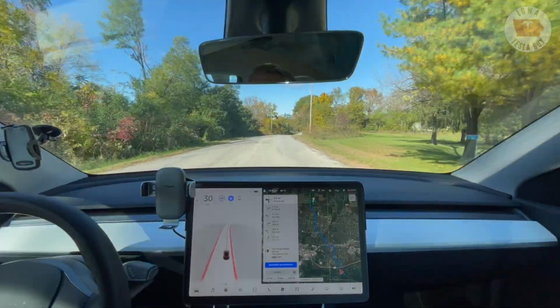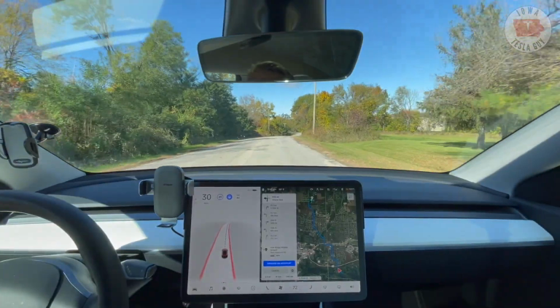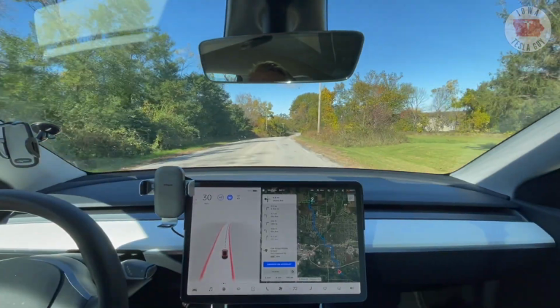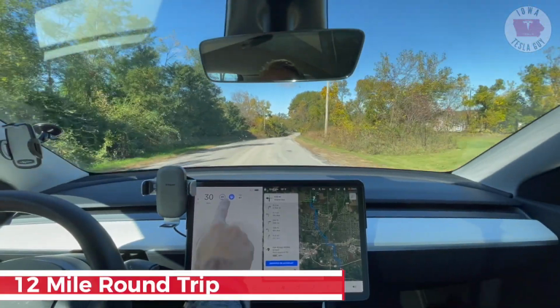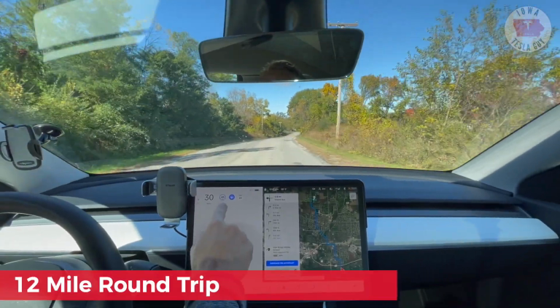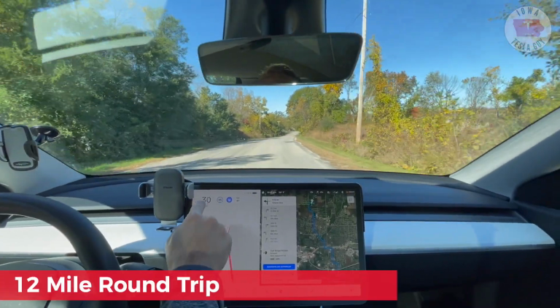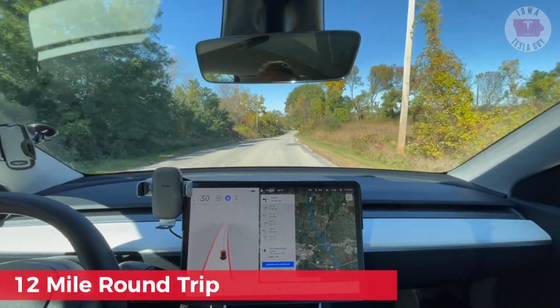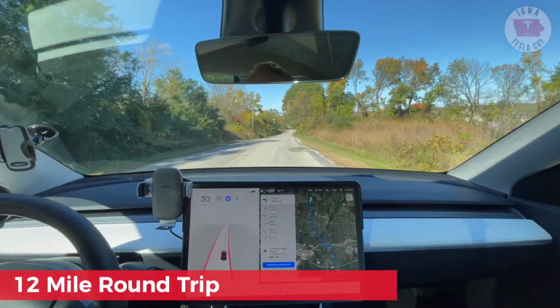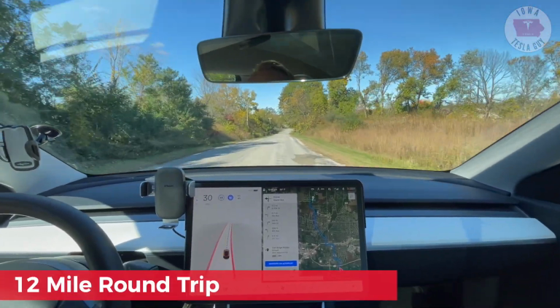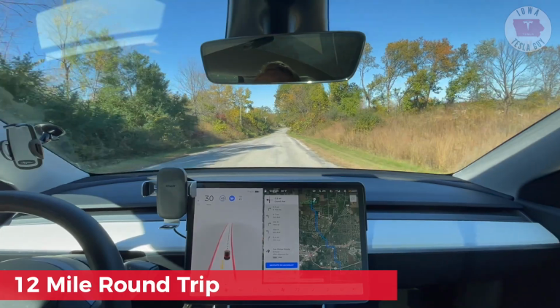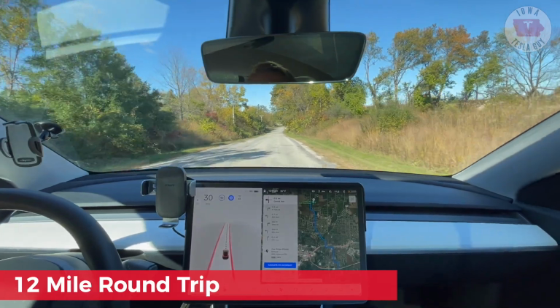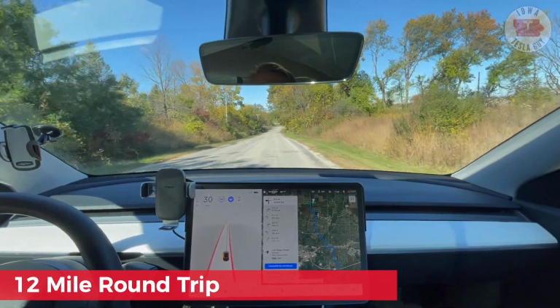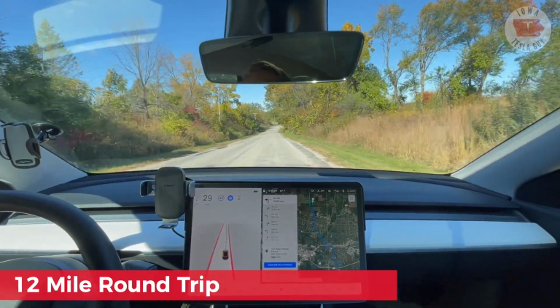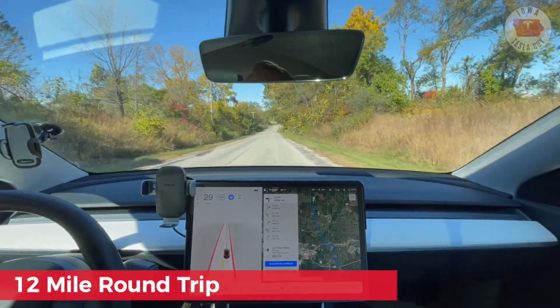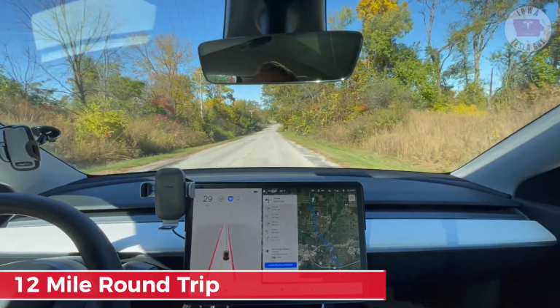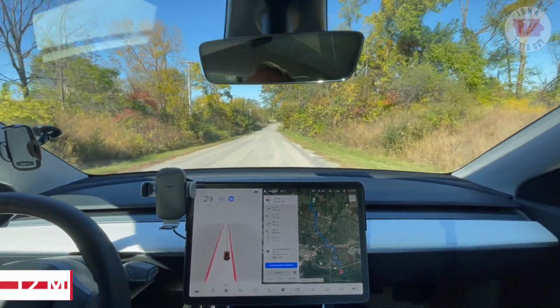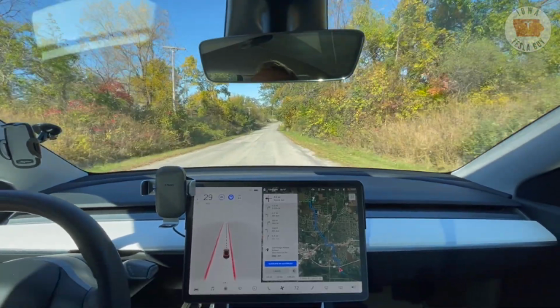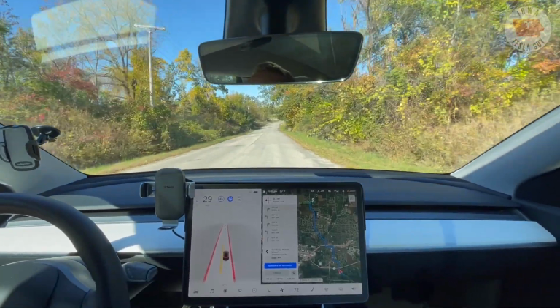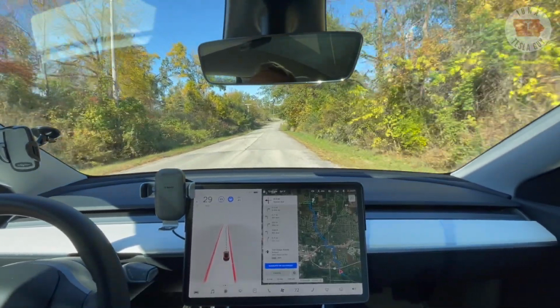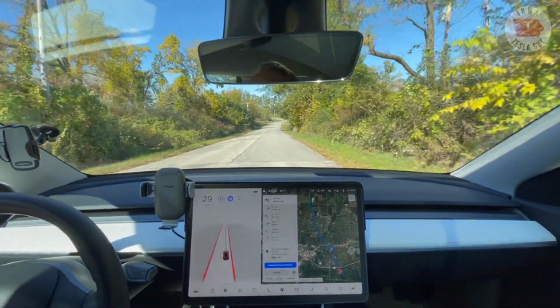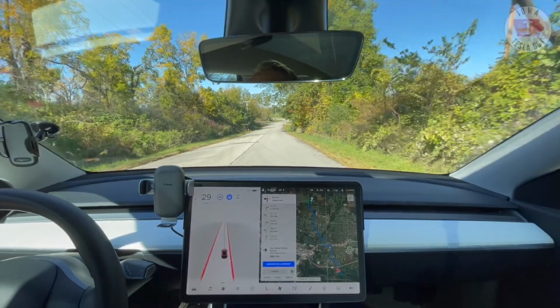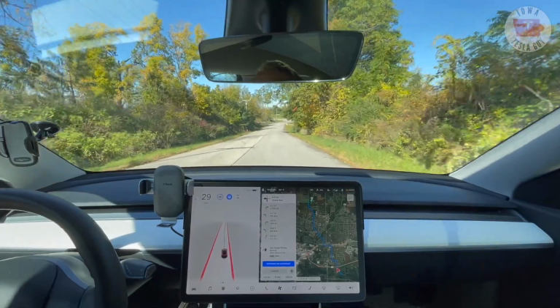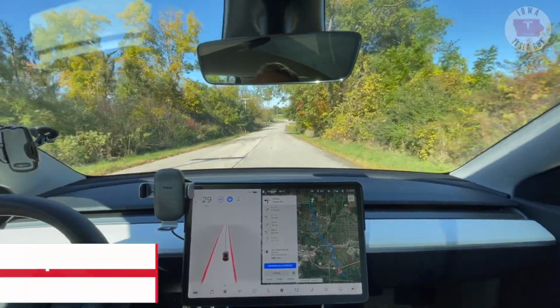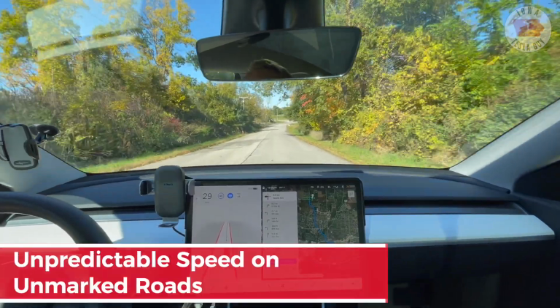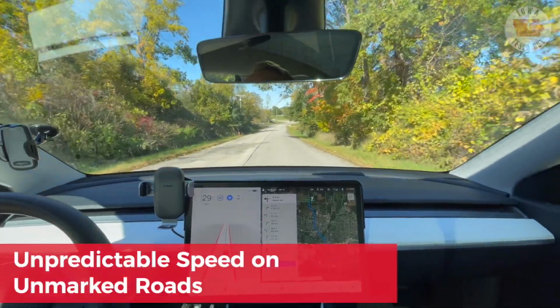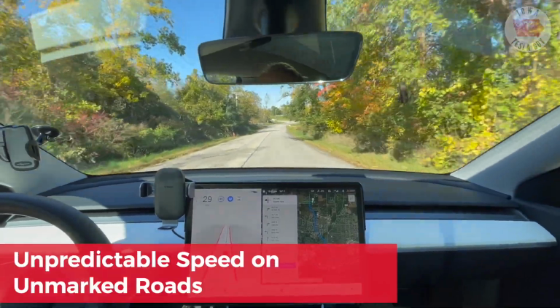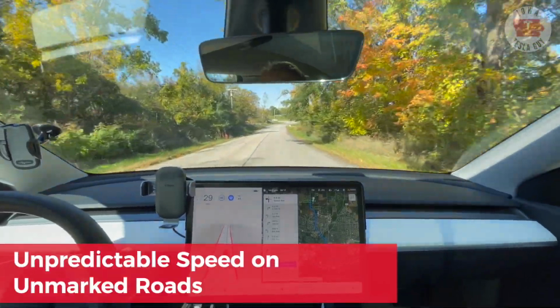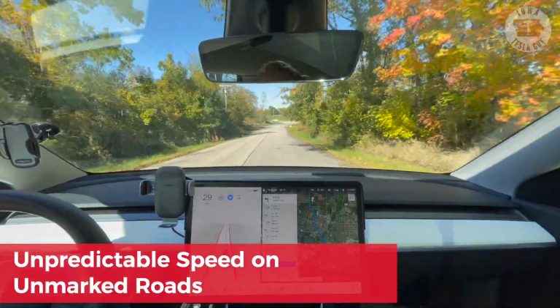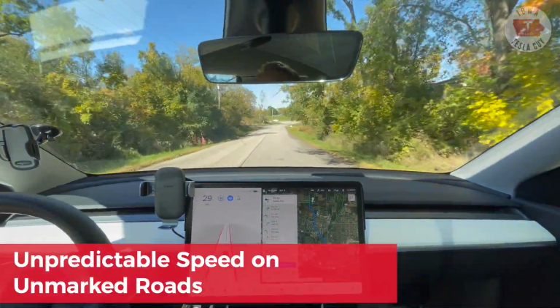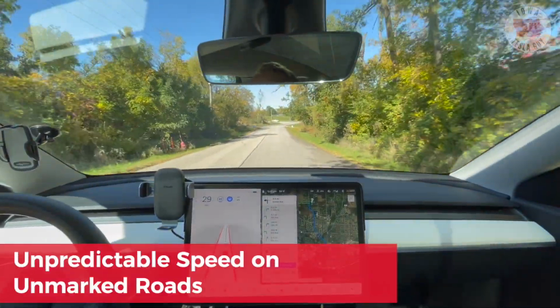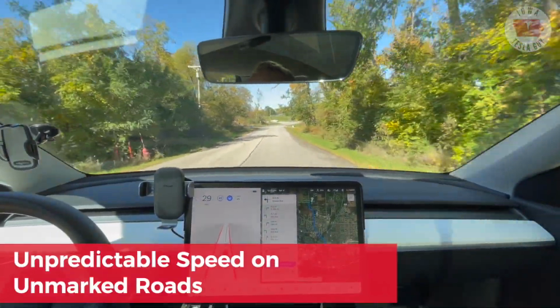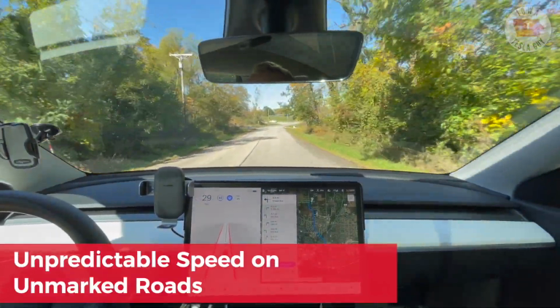Herky-jerky. Speed limit's 45, but we're only going 30. And it does seem to be holding to the right side of the road, but it does seem to be kind of trying to find its space.